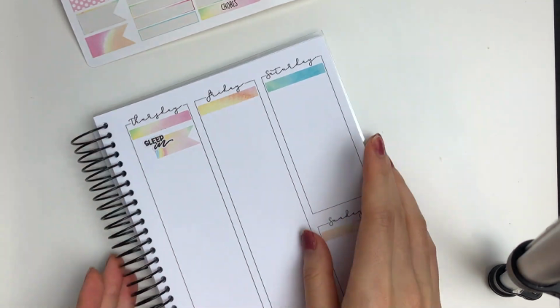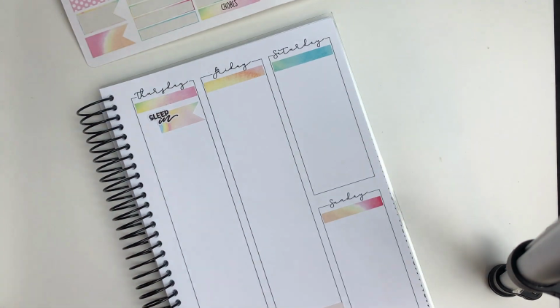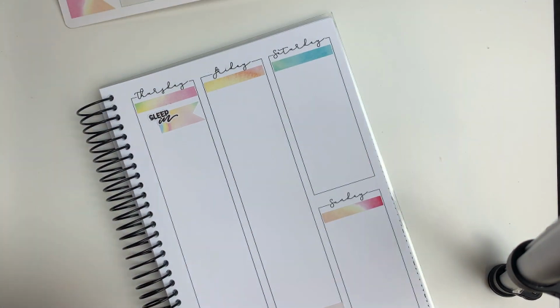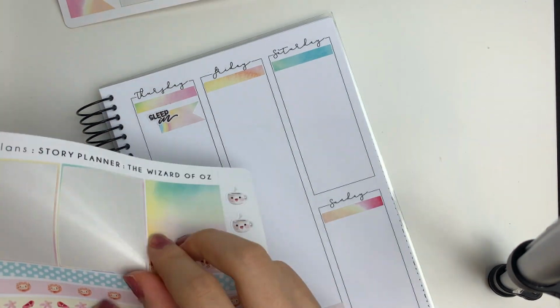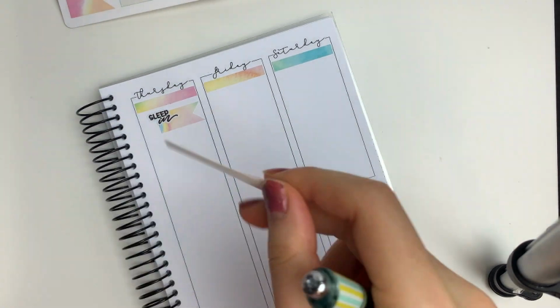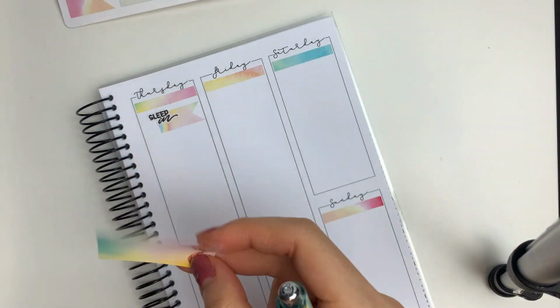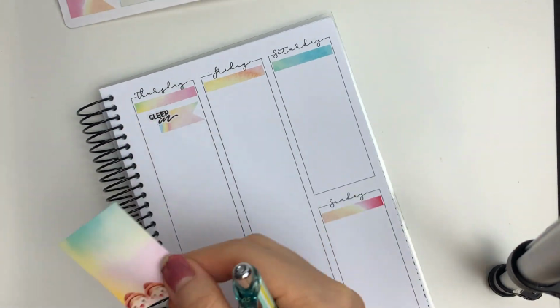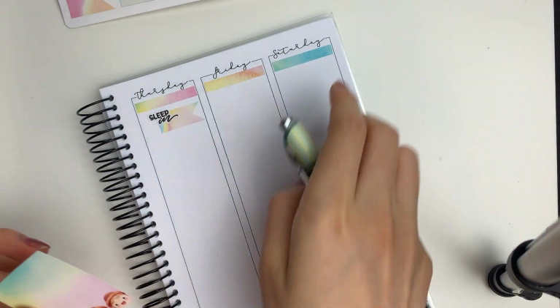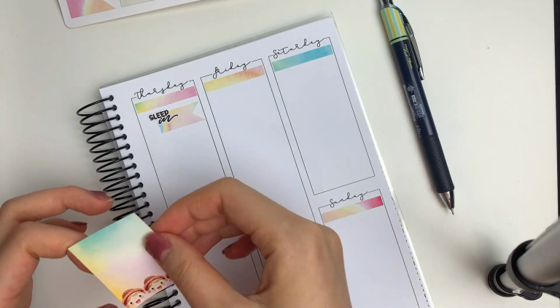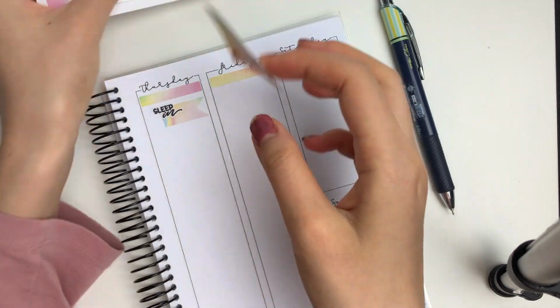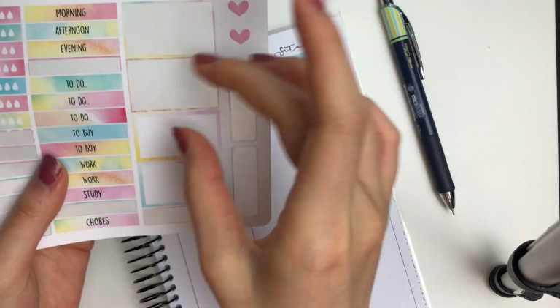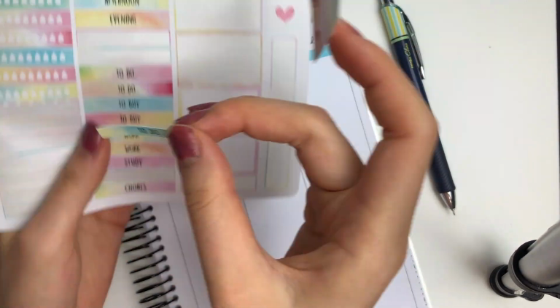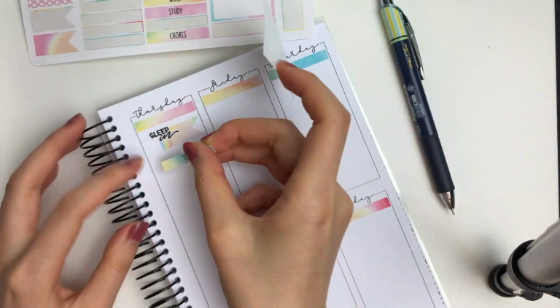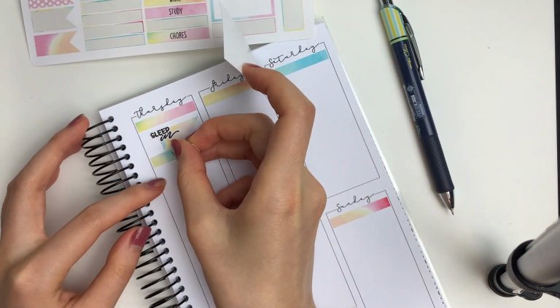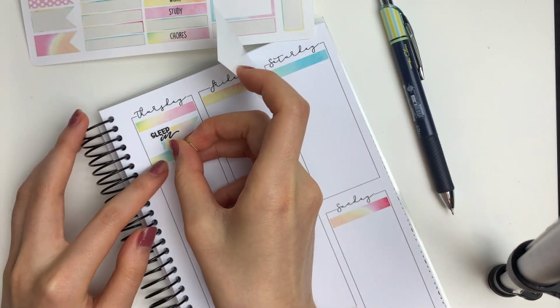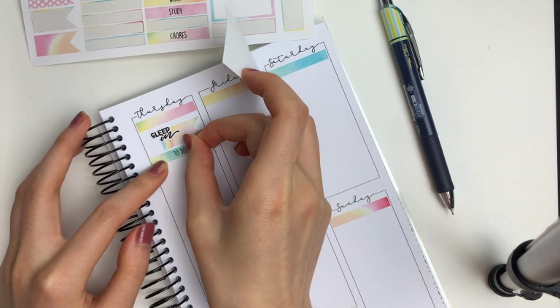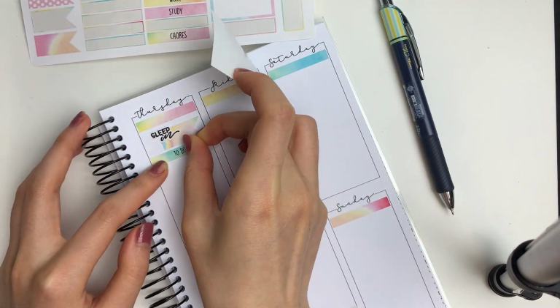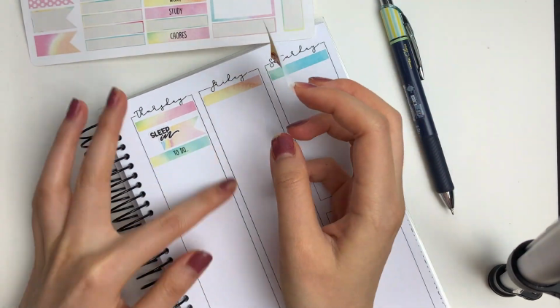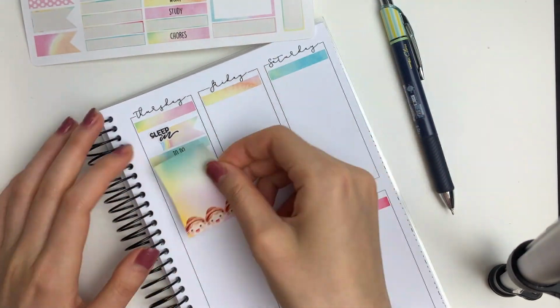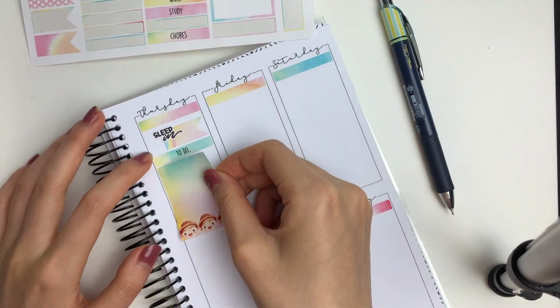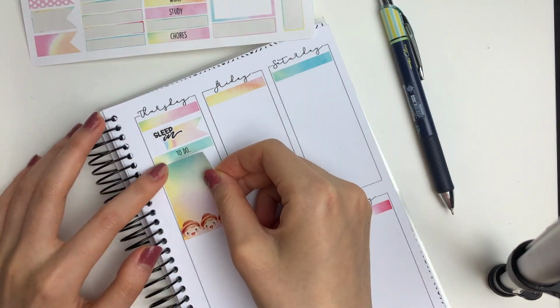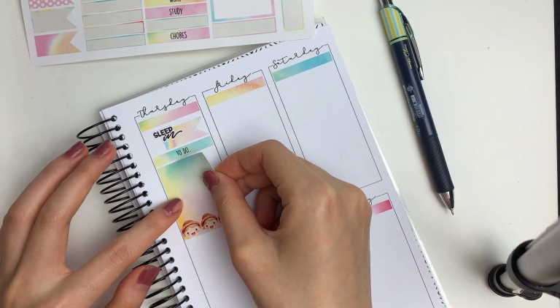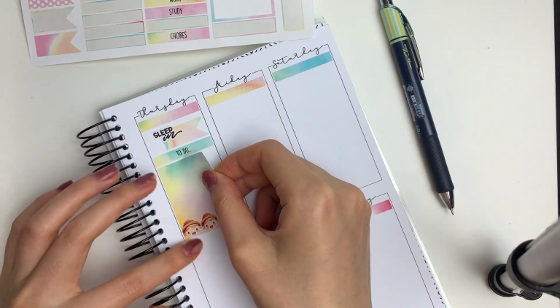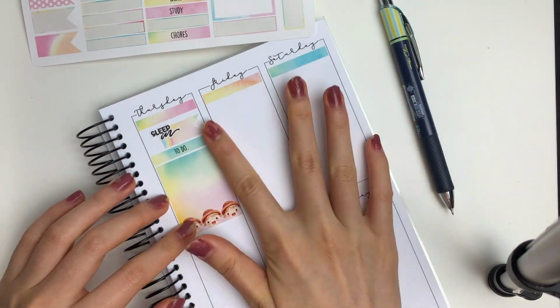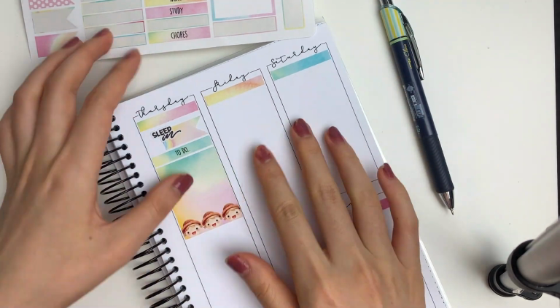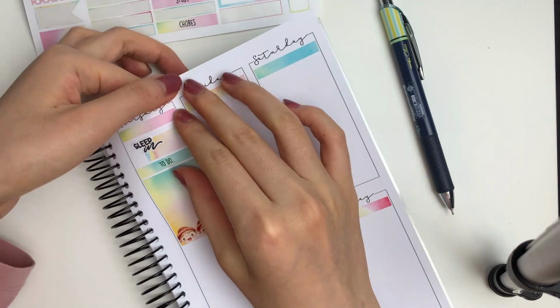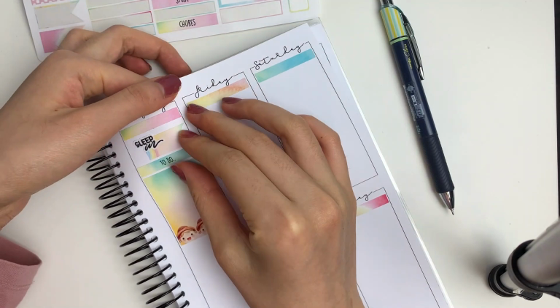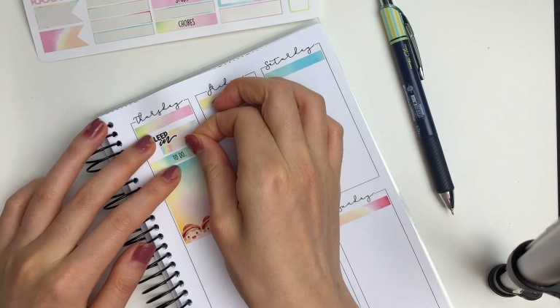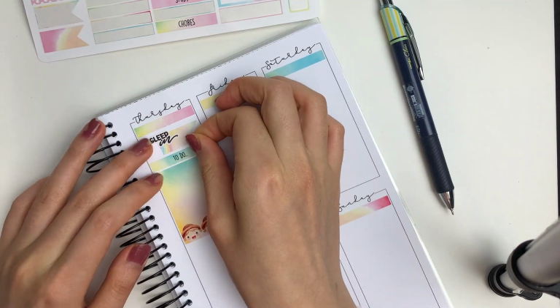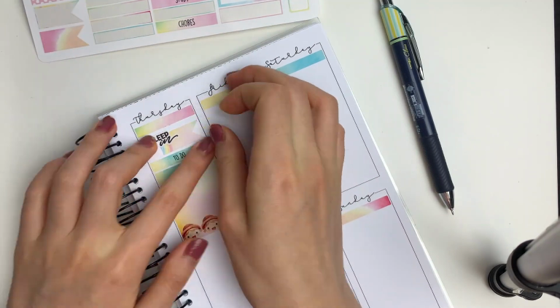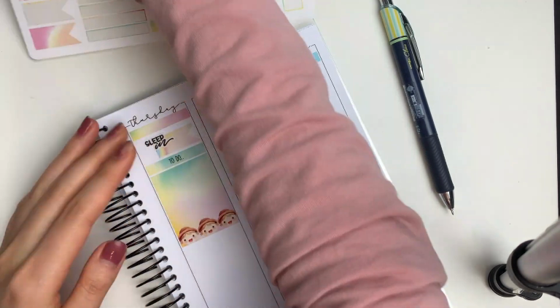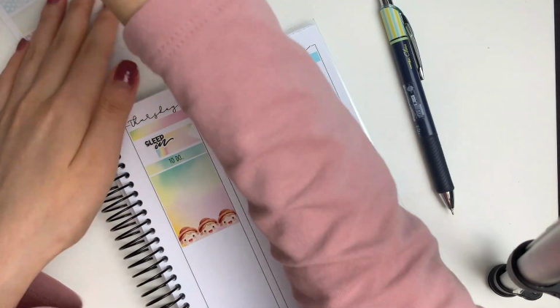By the way, I probably said 'adorable' like 20 times in this video just because this kit is simply the definition of adorable and I don't have any other adjectives to use.